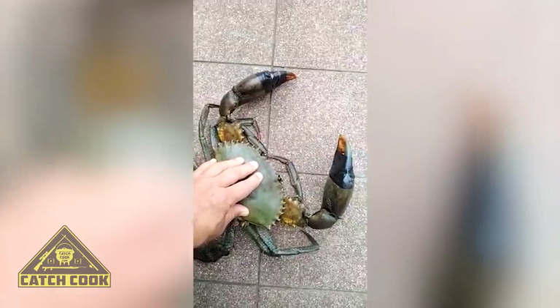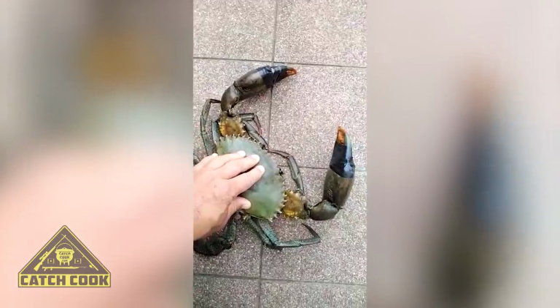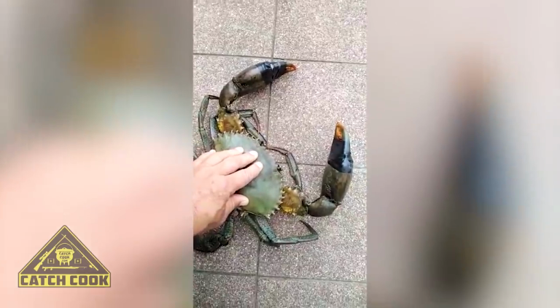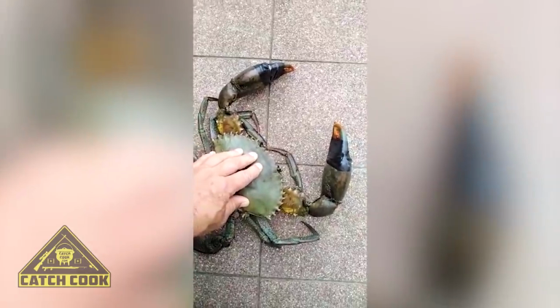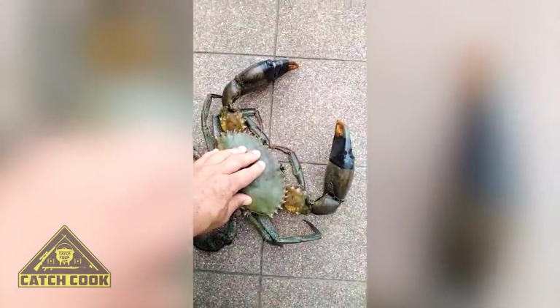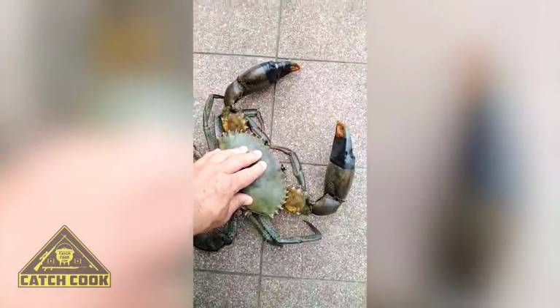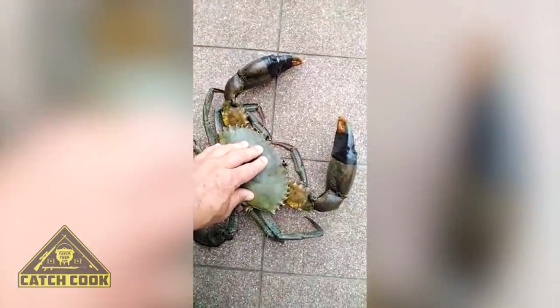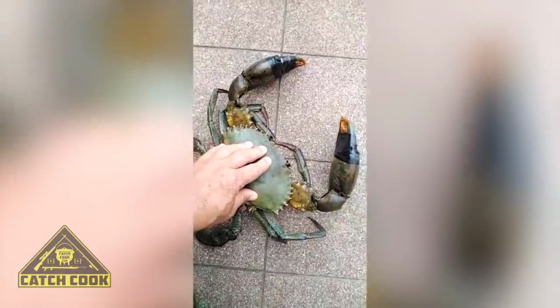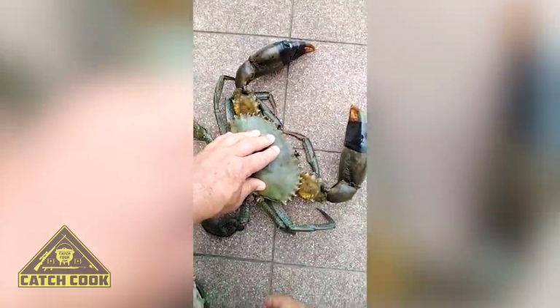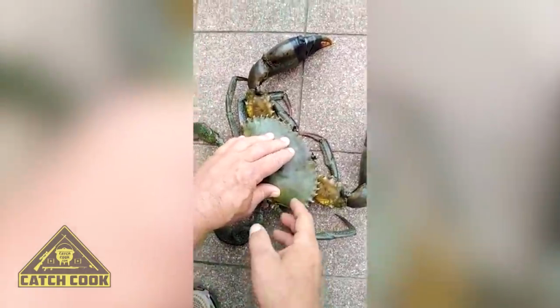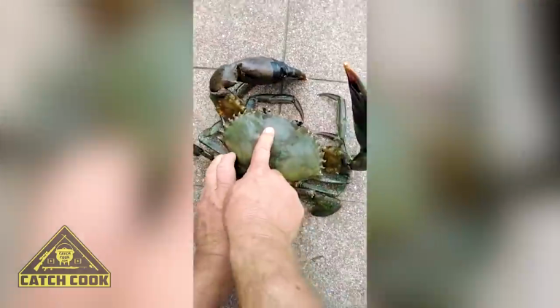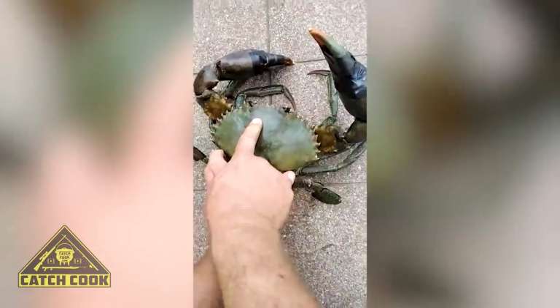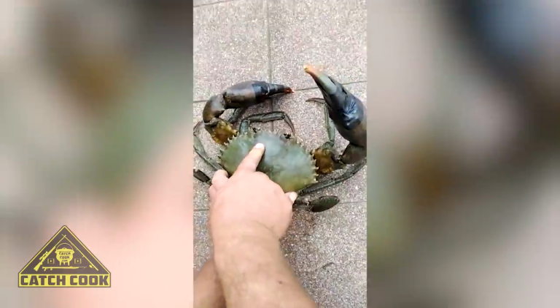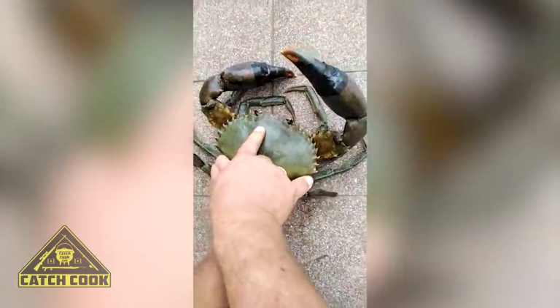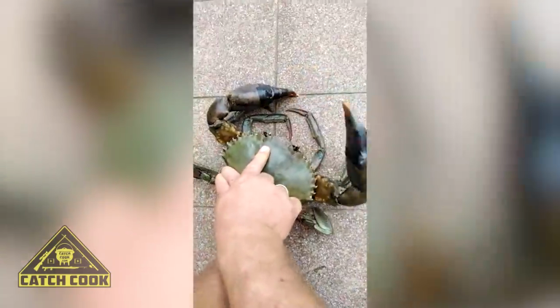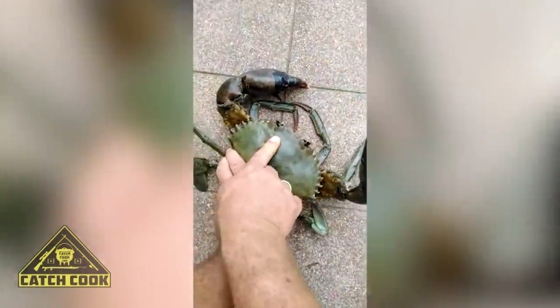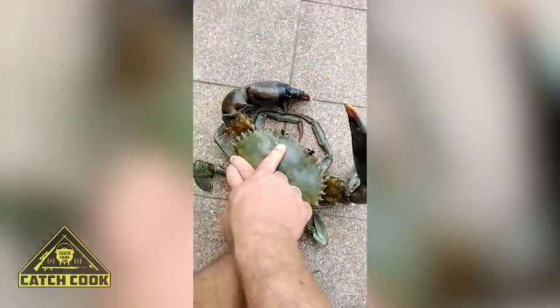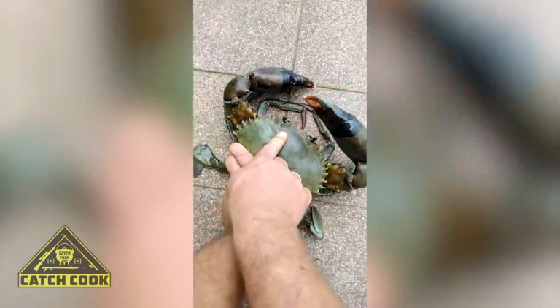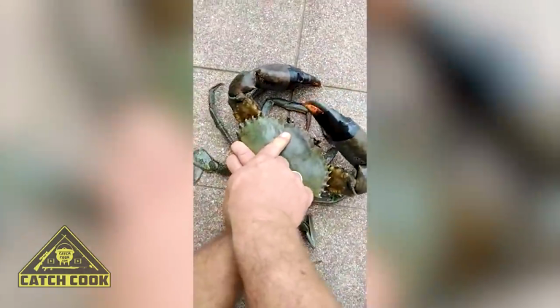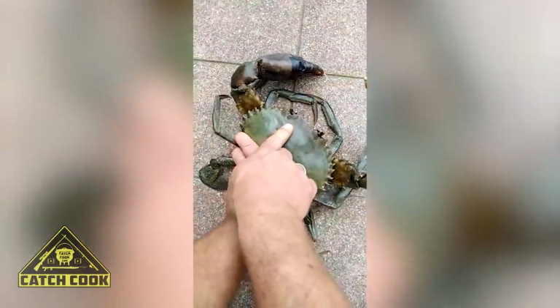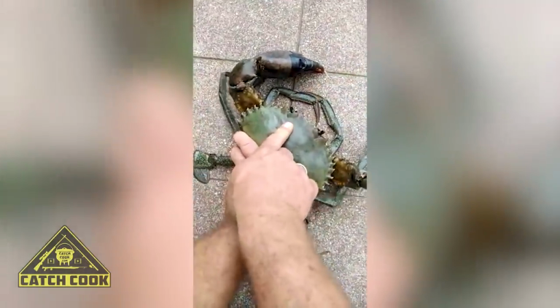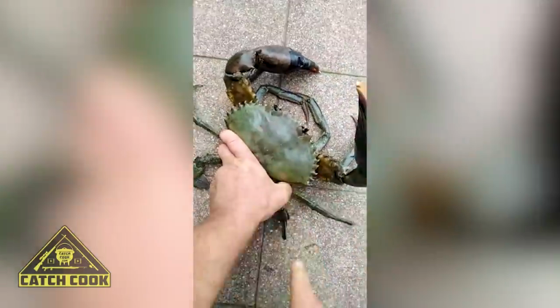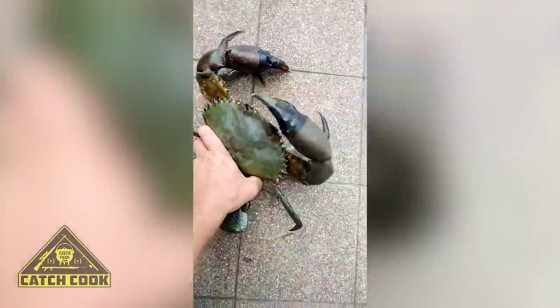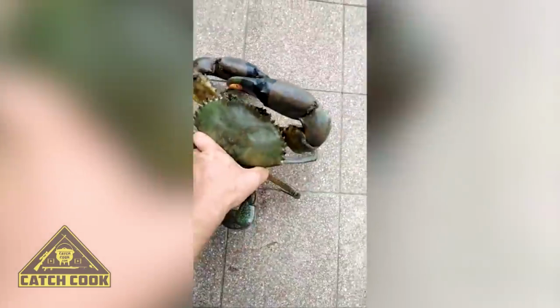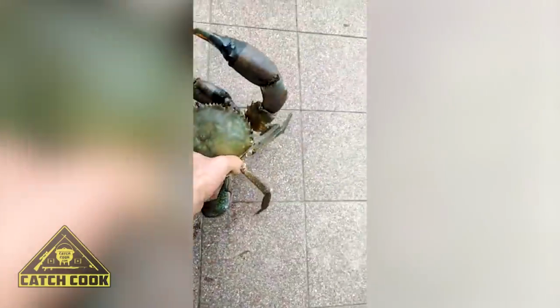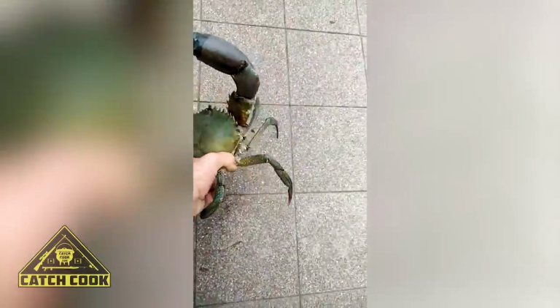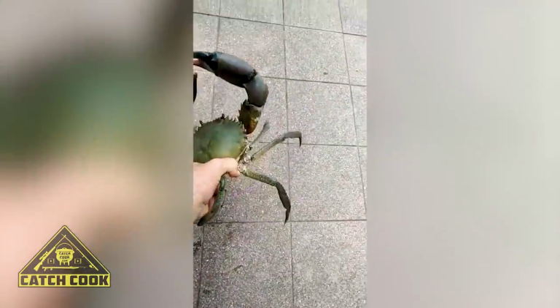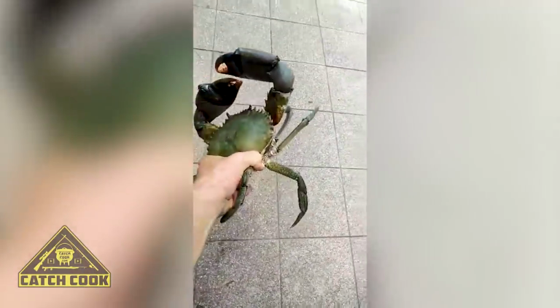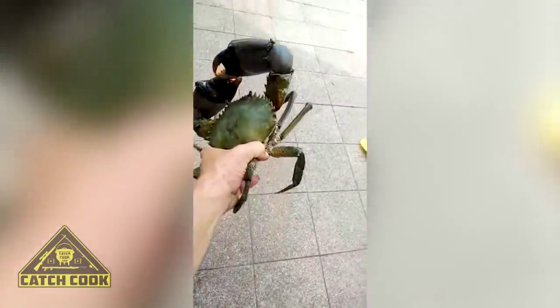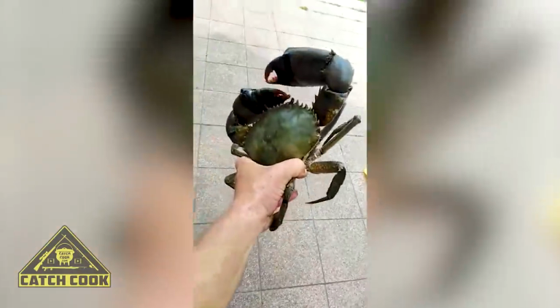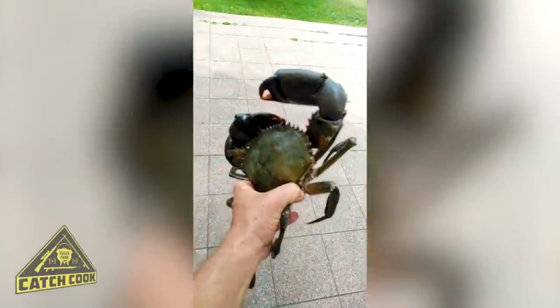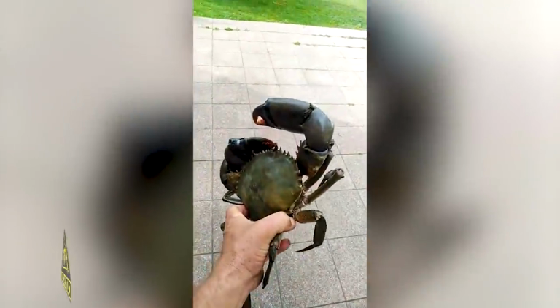Taping them up also makes it a little bit easier to handle them. Once you've got them tied up, you push your crab down and grab the swimming fins at the back, like so, and then you can pick up your crab and hold it.